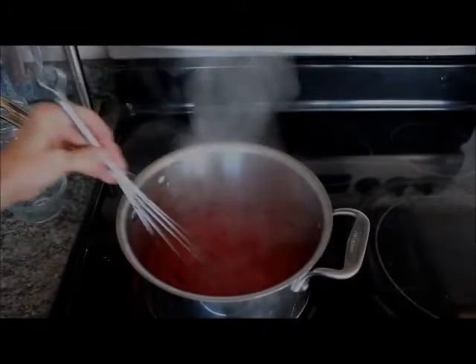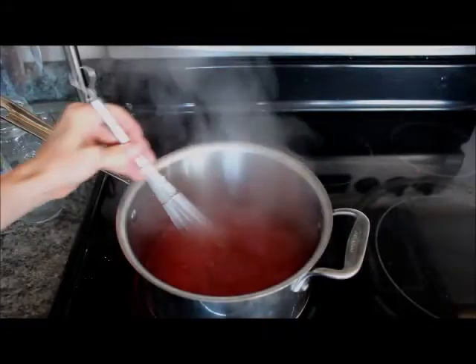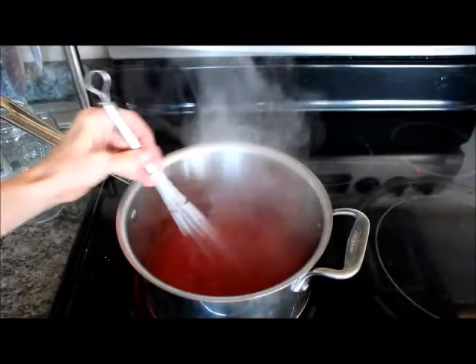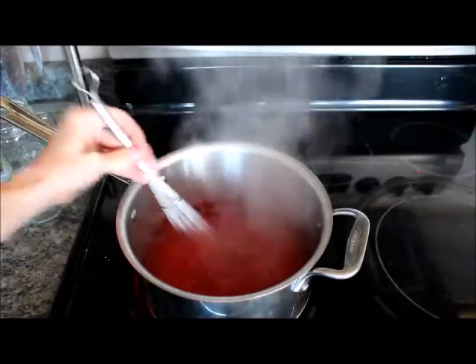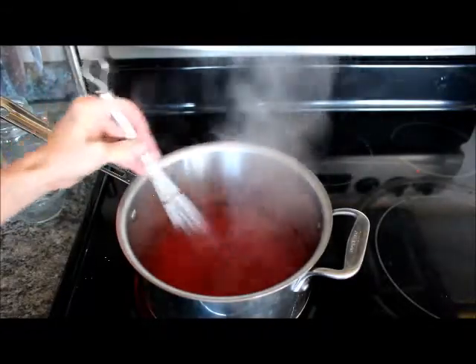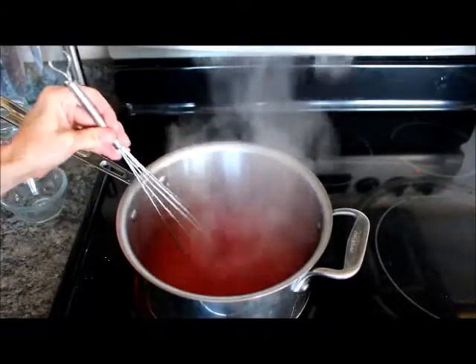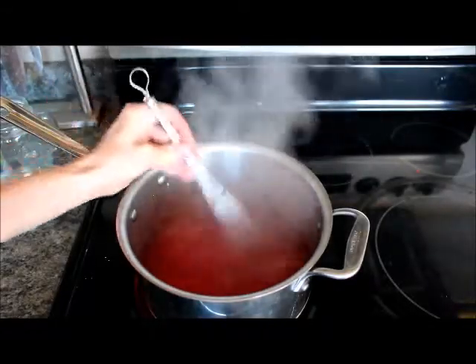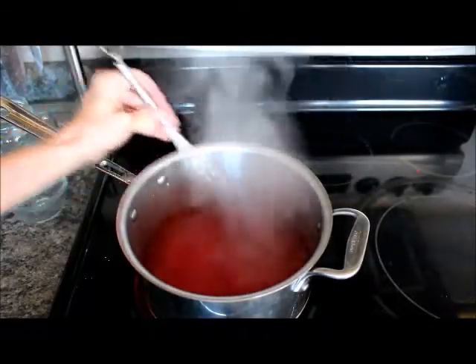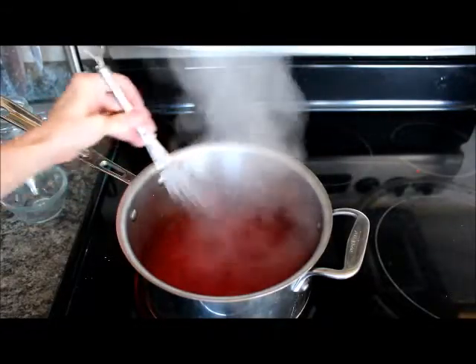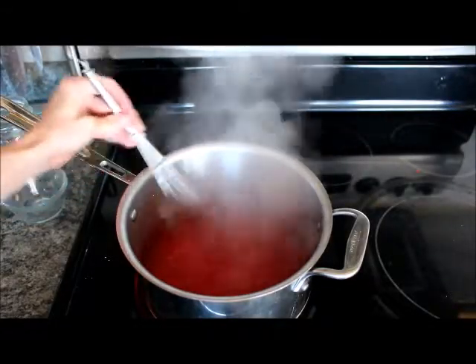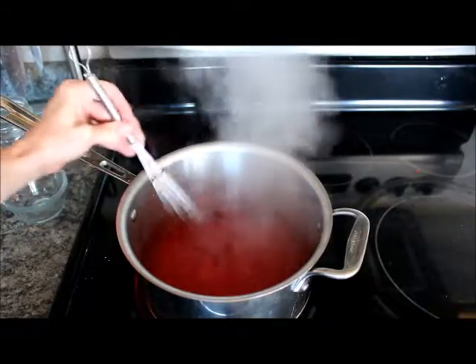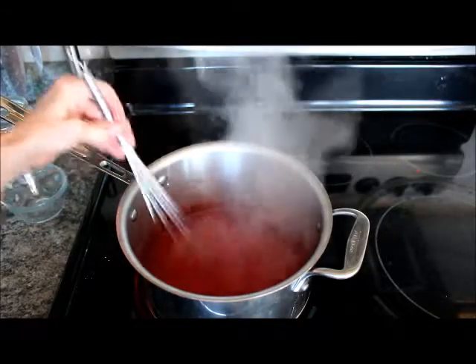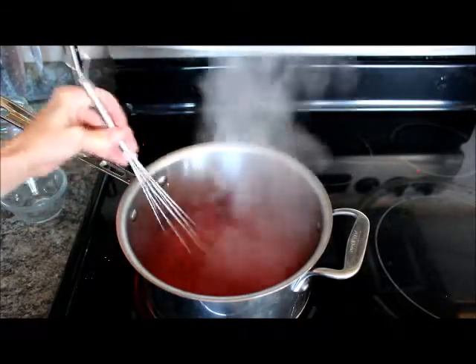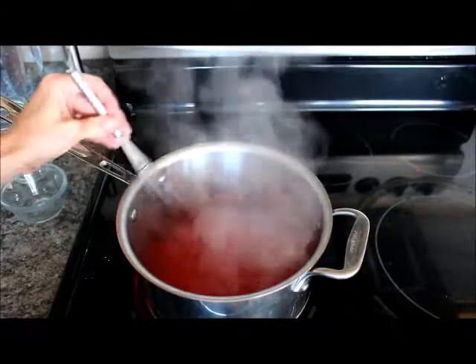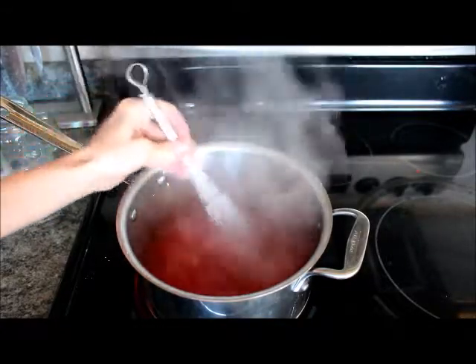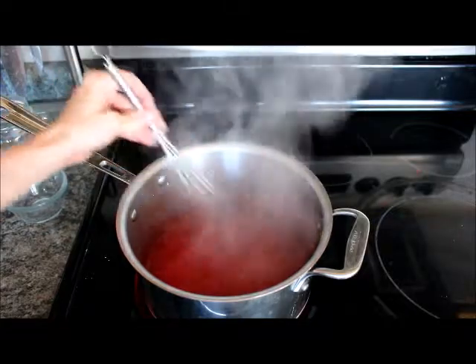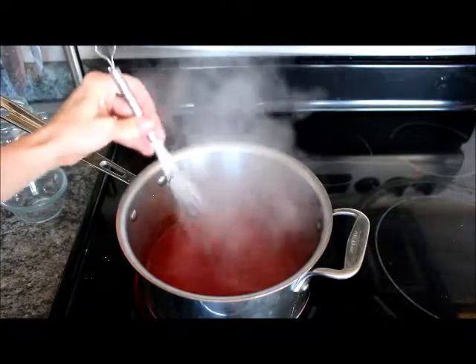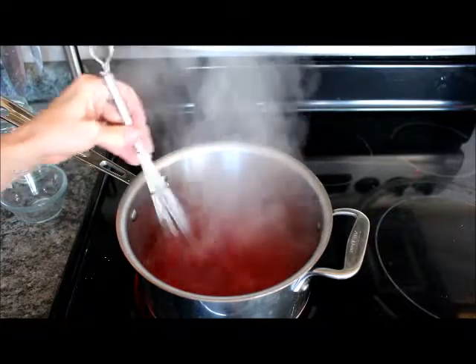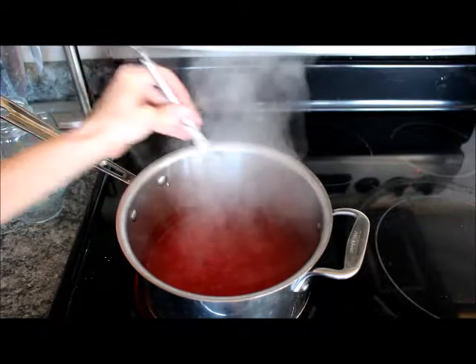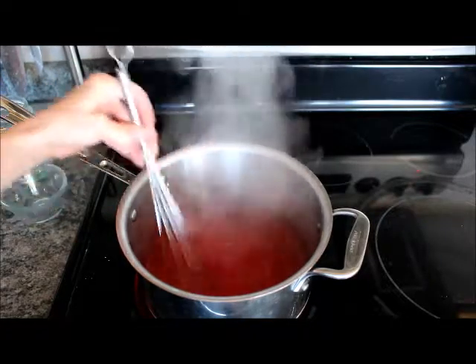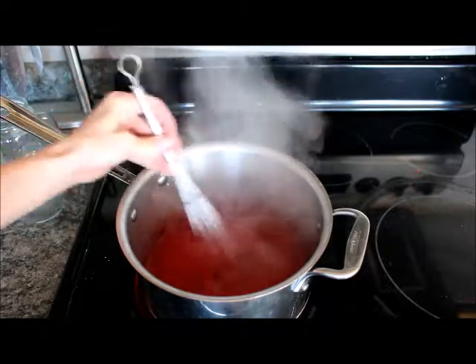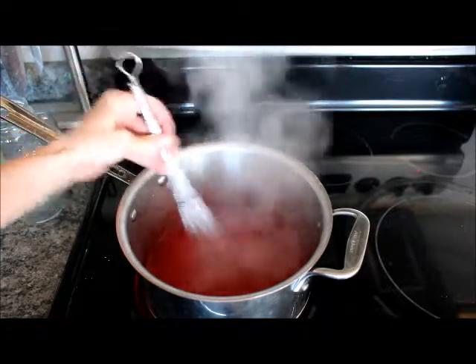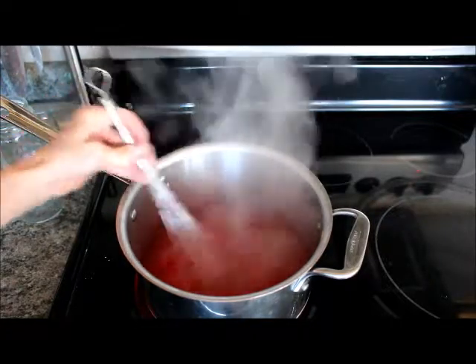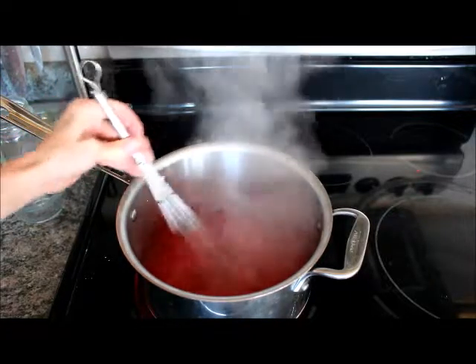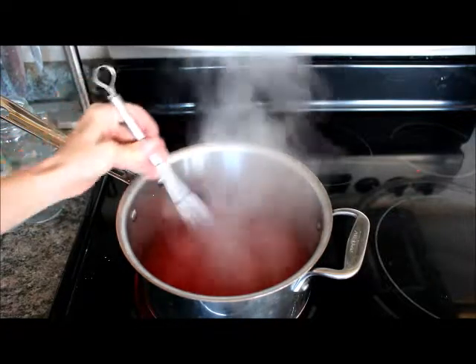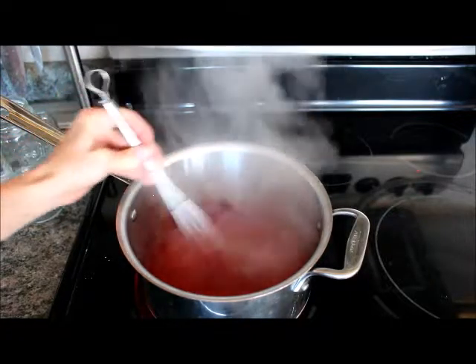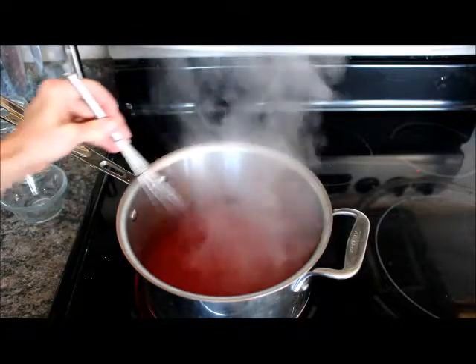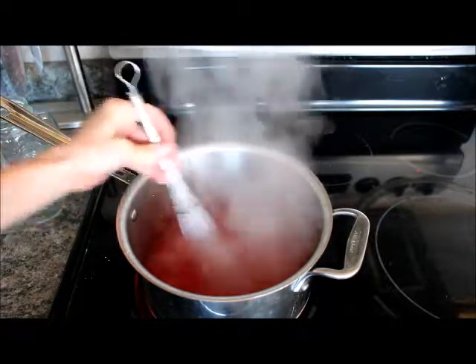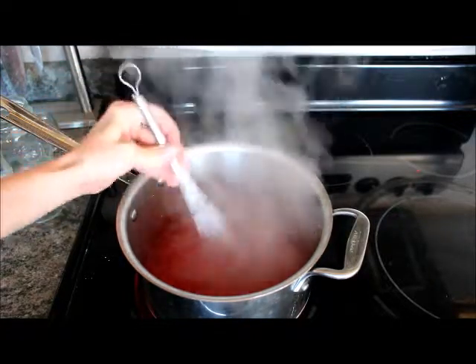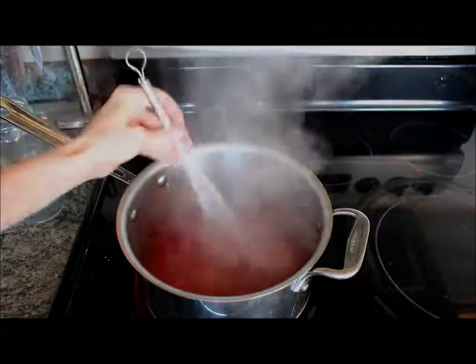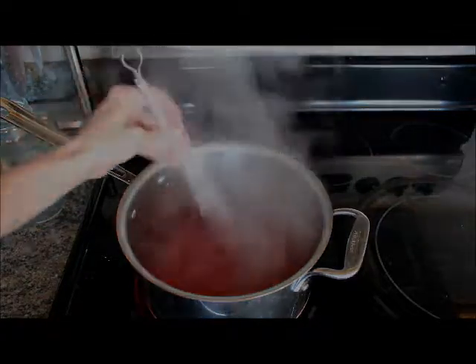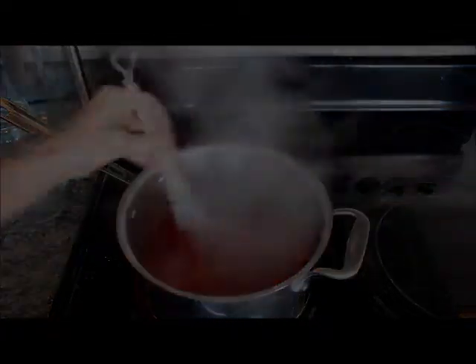Since I'm using a nine inch pie crust, I want to make sure that I have enough strawberry glaze, so I went ahead and added another quarter cup of water. So in total, I have one and three quarters cups of water.